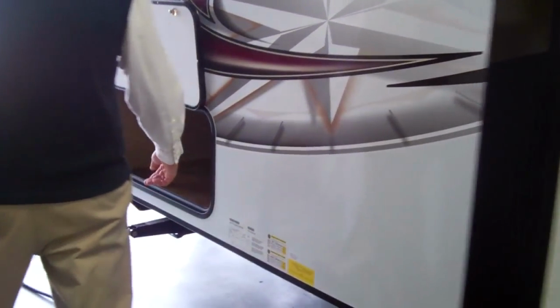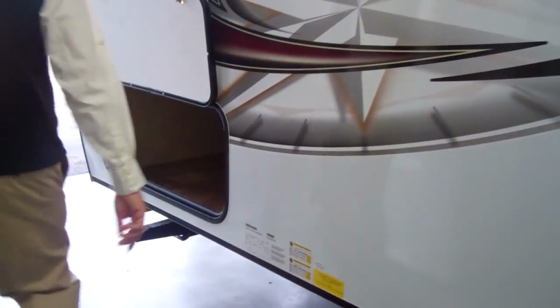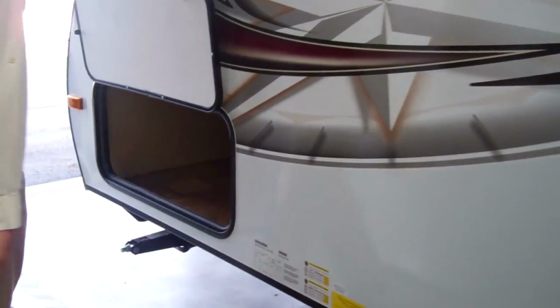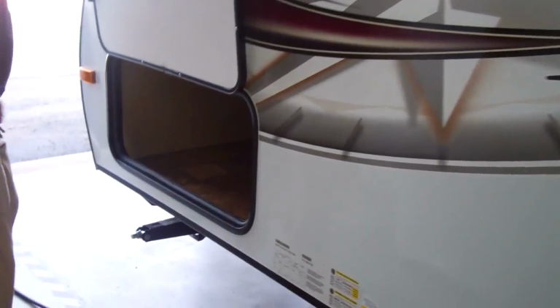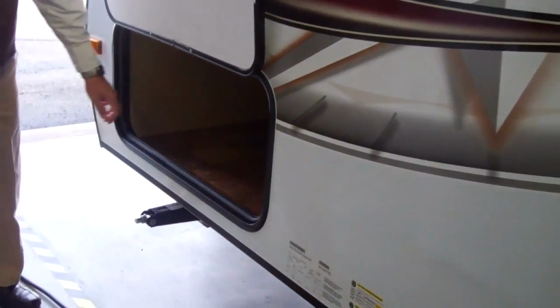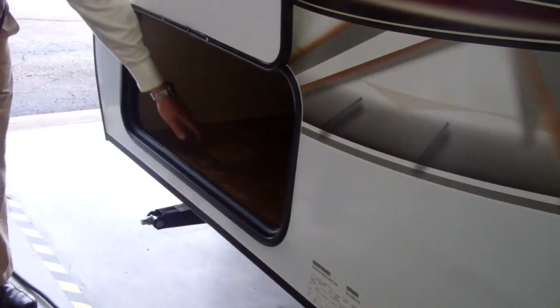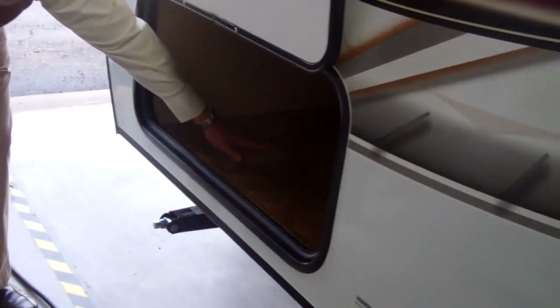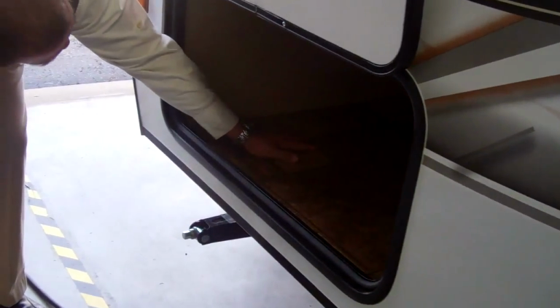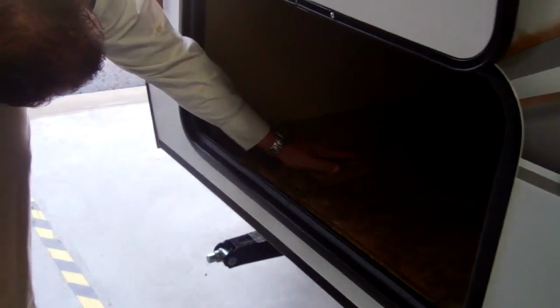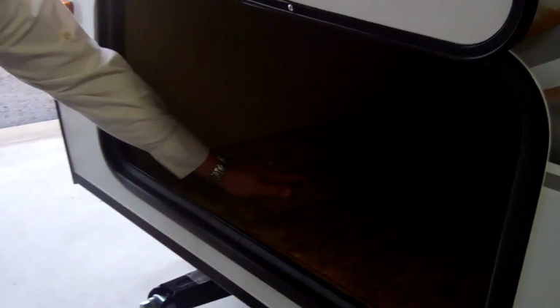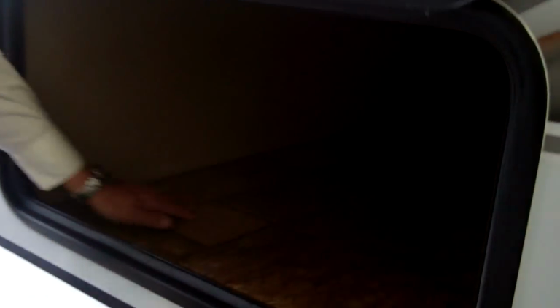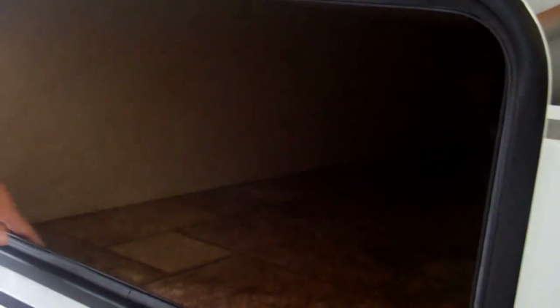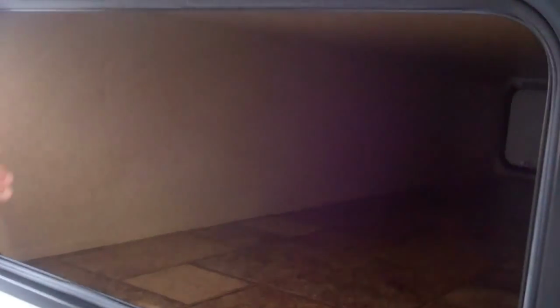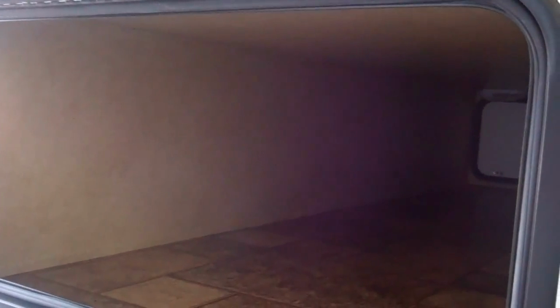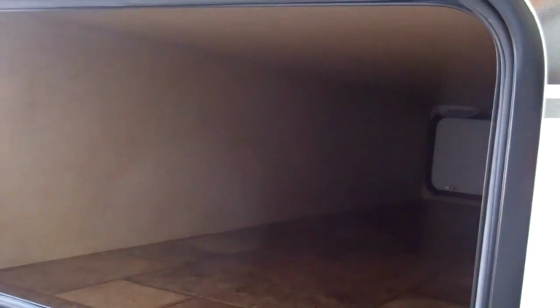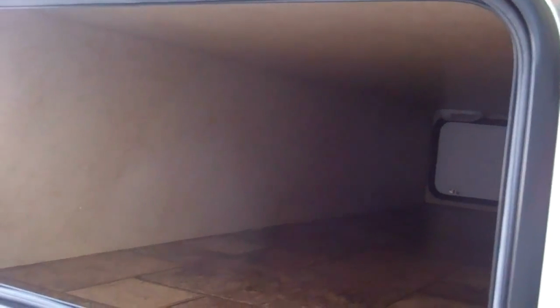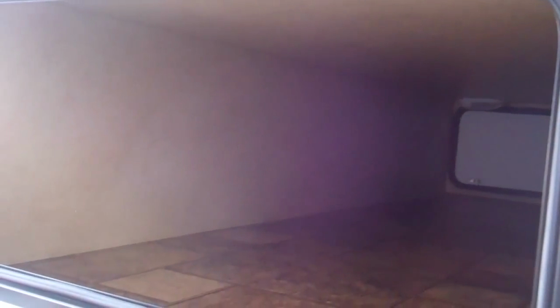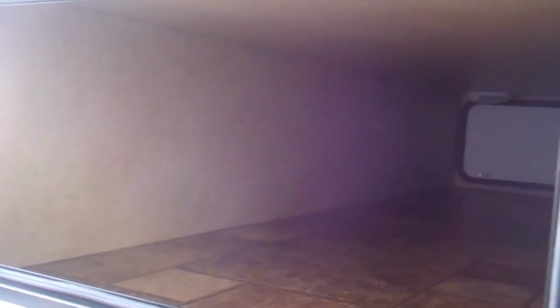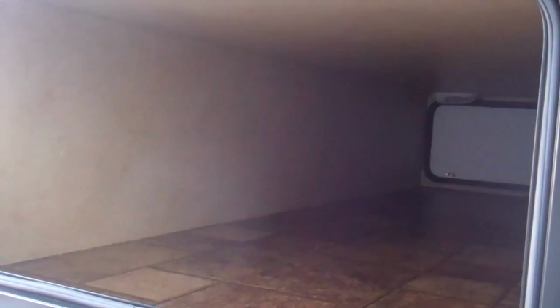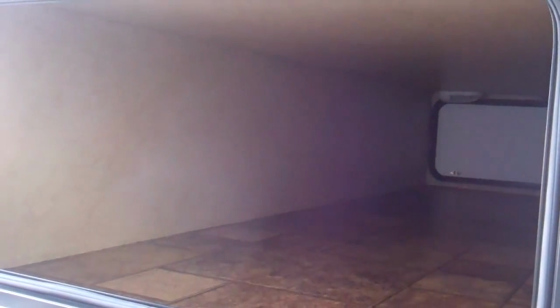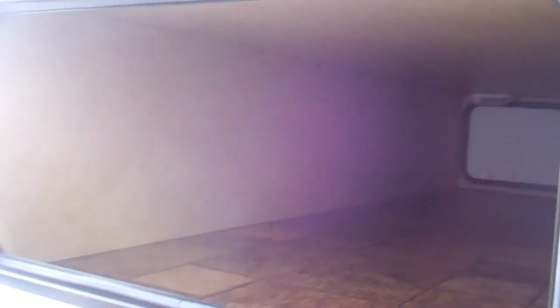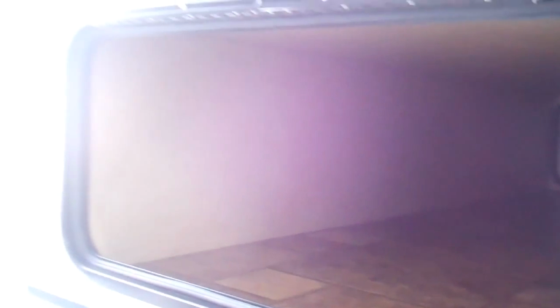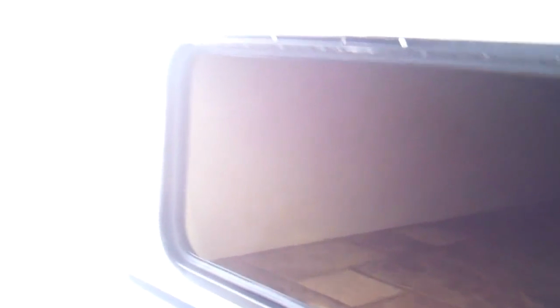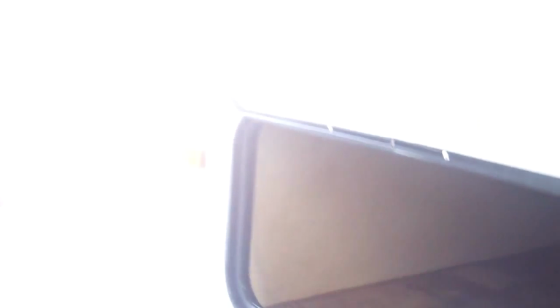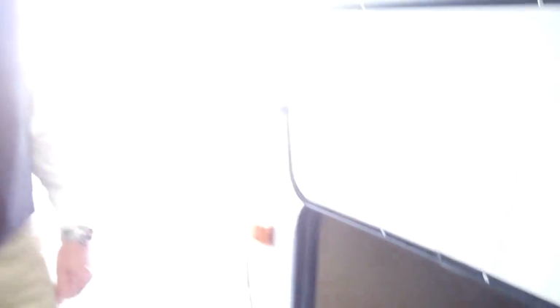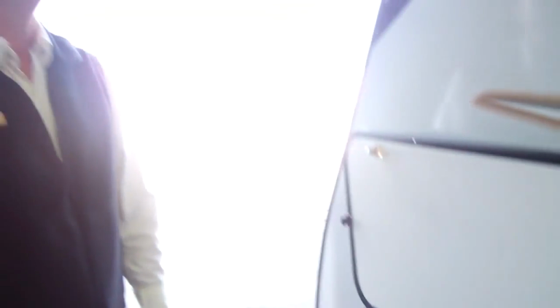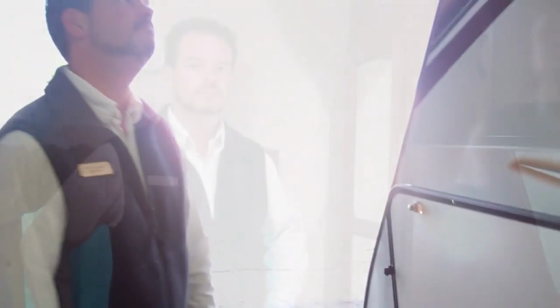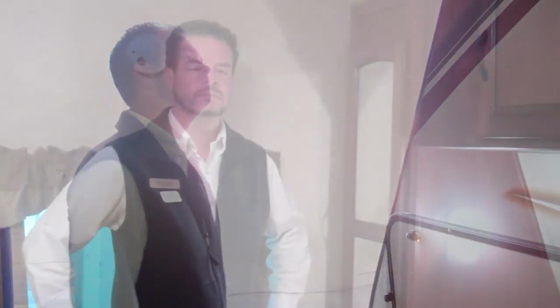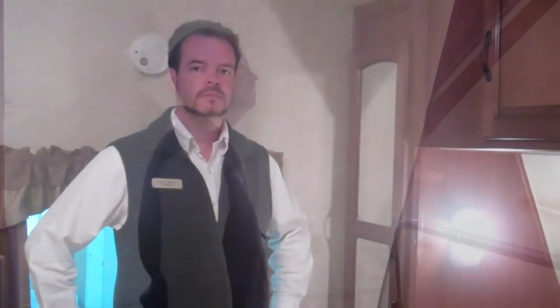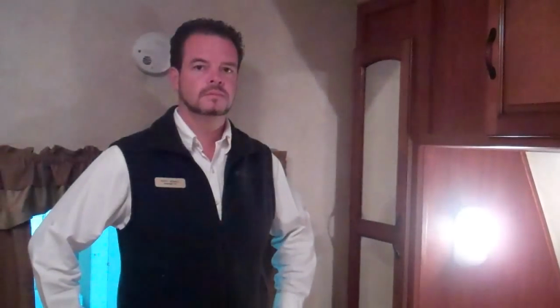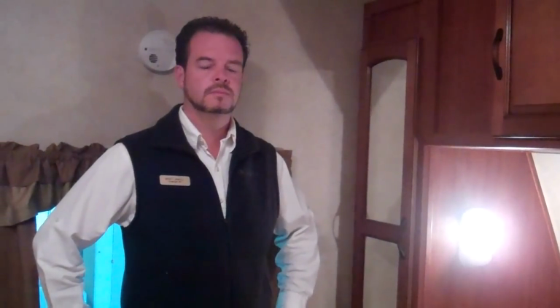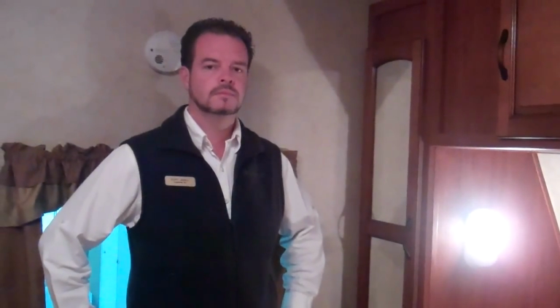Massive amounts of storage underneath. This is a full pass-through roof — you can see that; they finish it off nicely. Let's take a look inside.